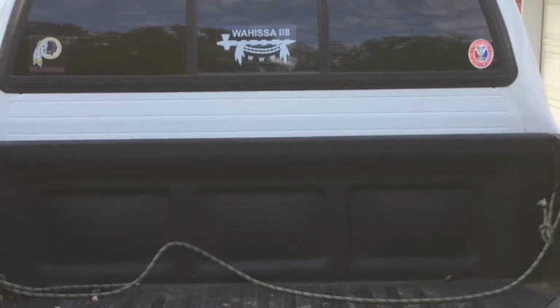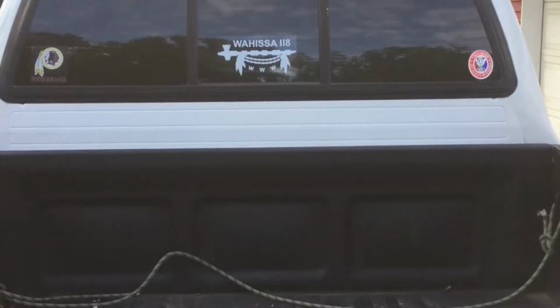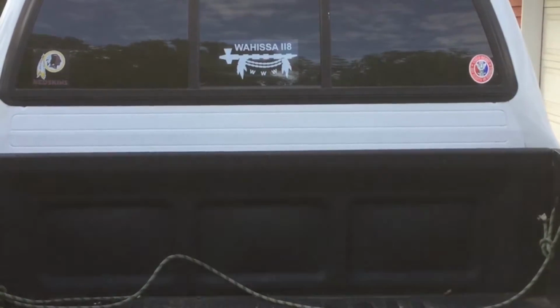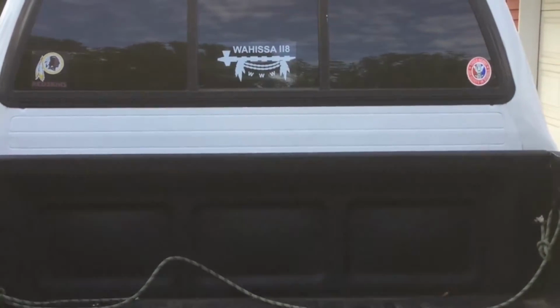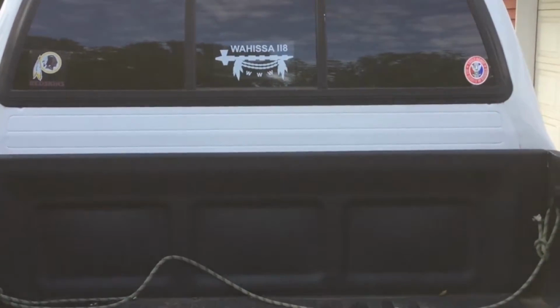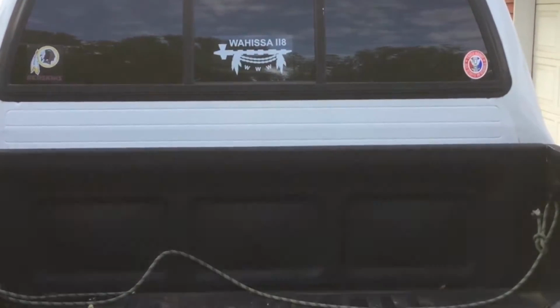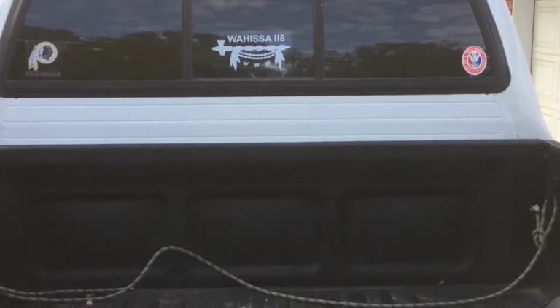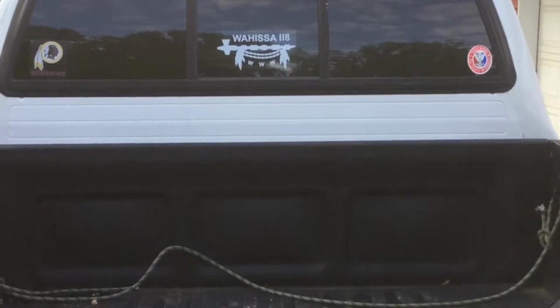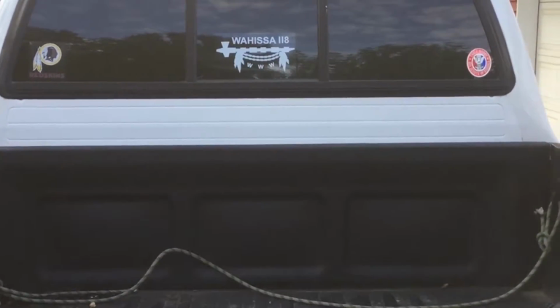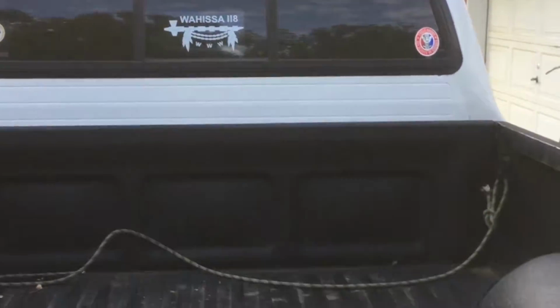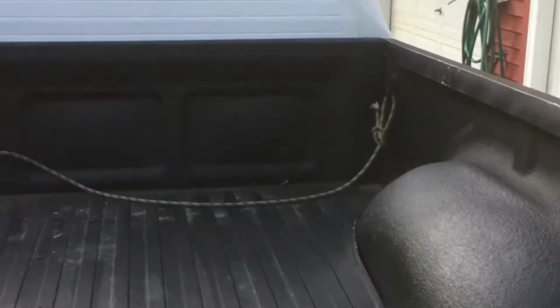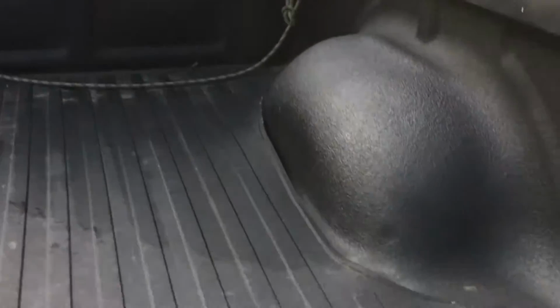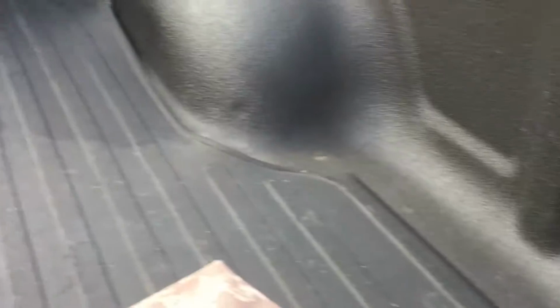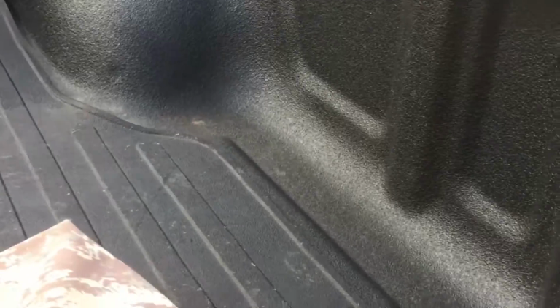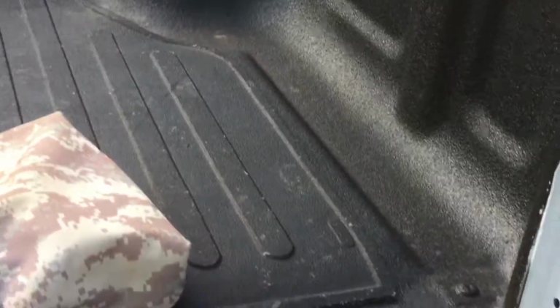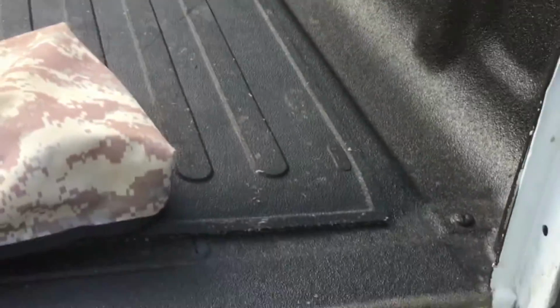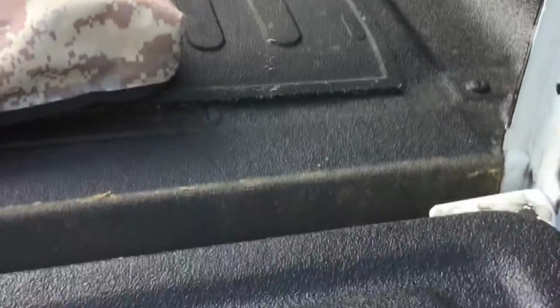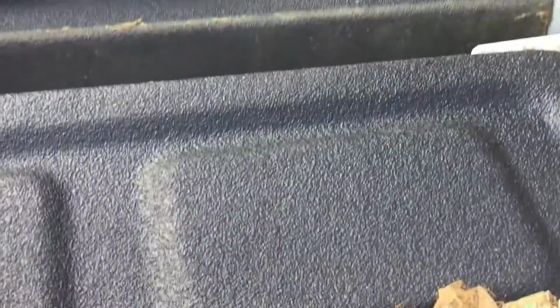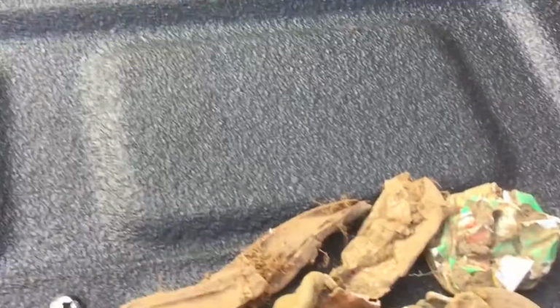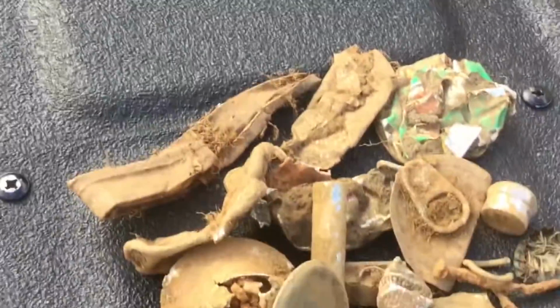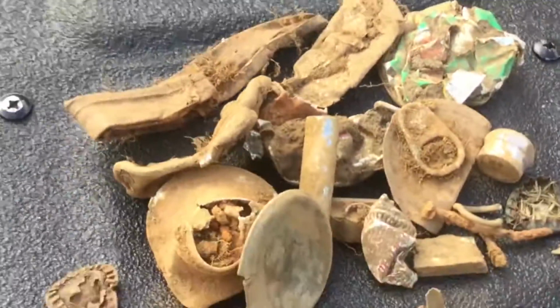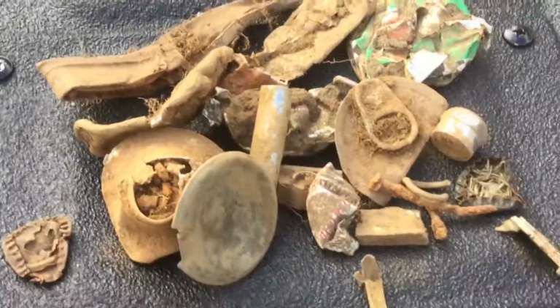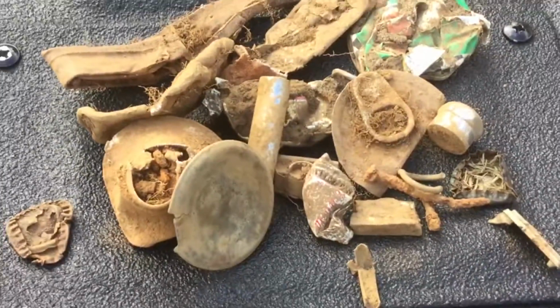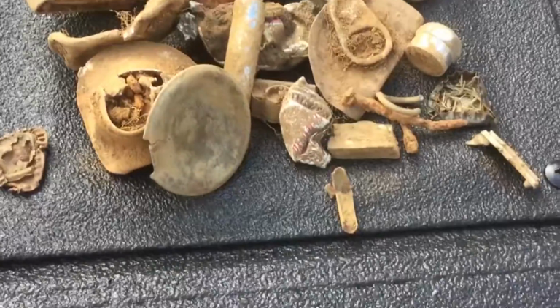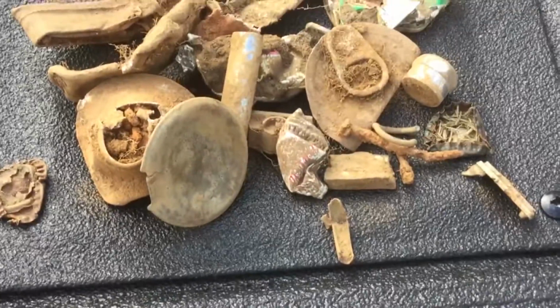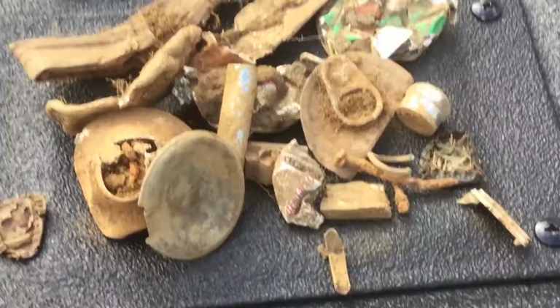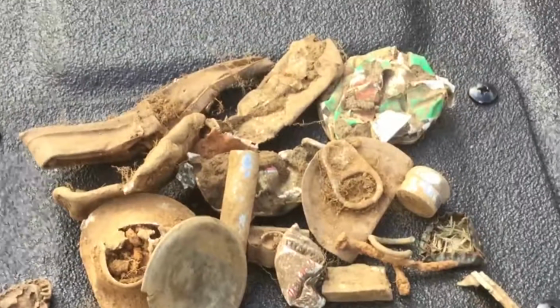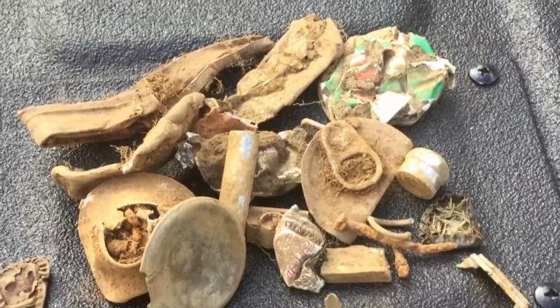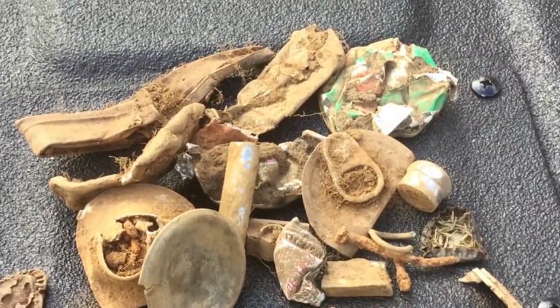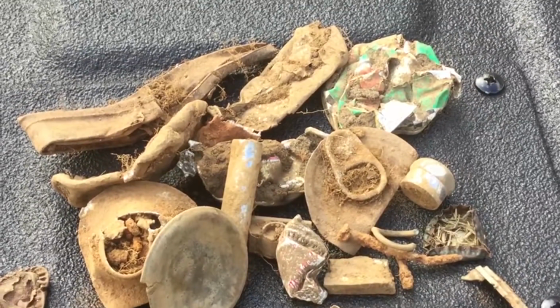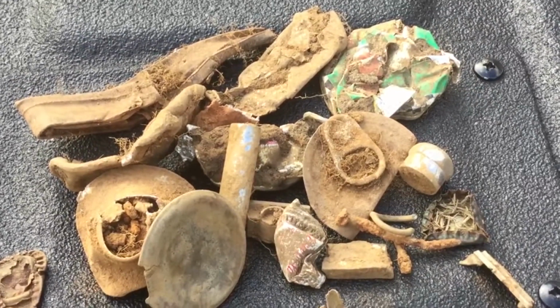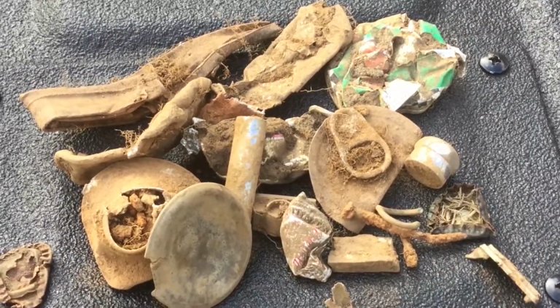Here's our tailgate roundup for yesterday's hunt. First off, the pile of junk, of which there was substantial — a little bit of everything.